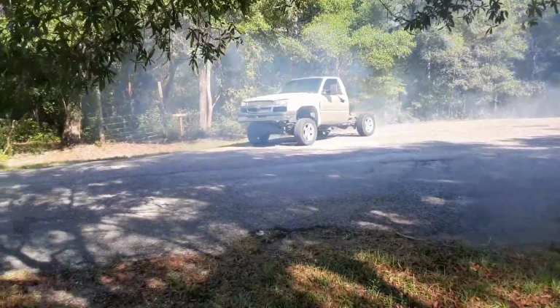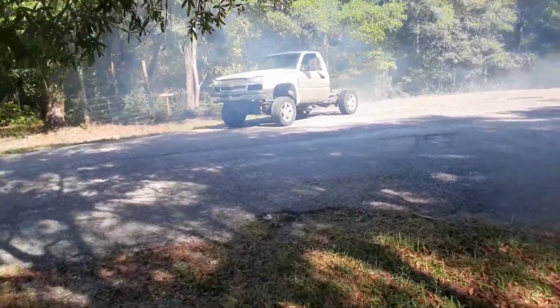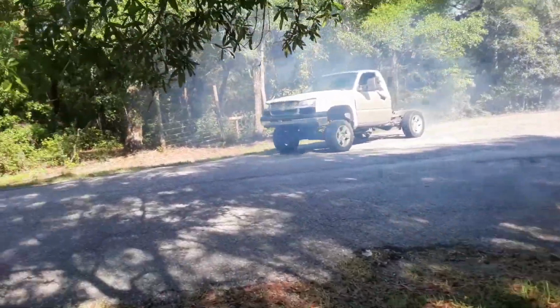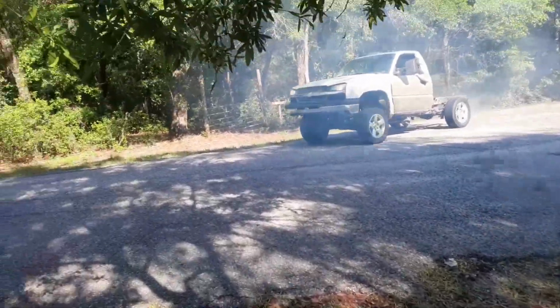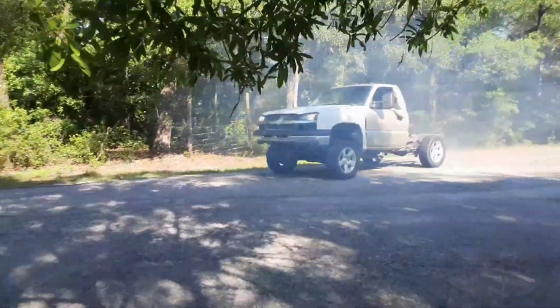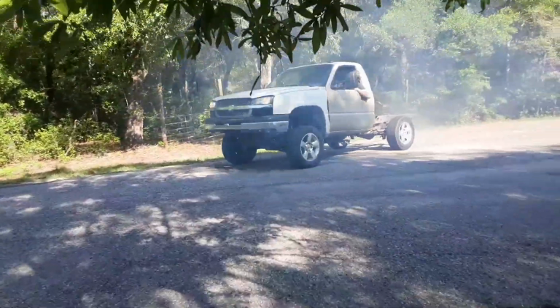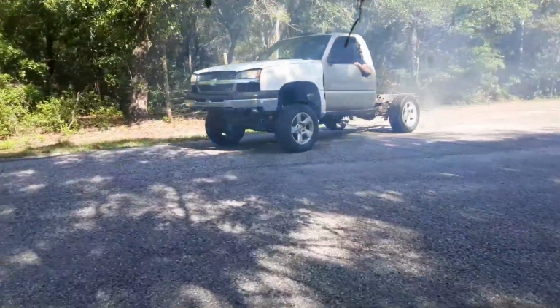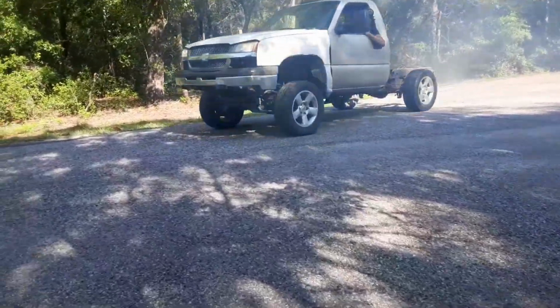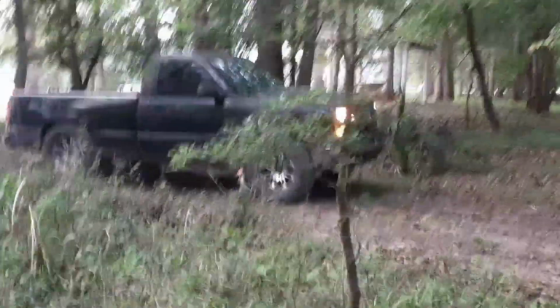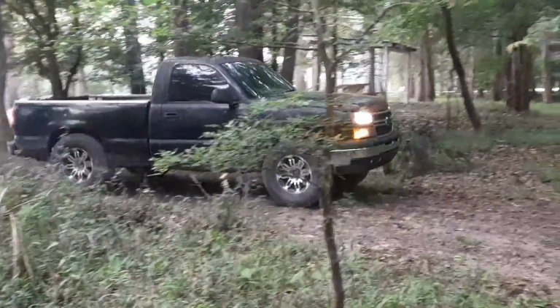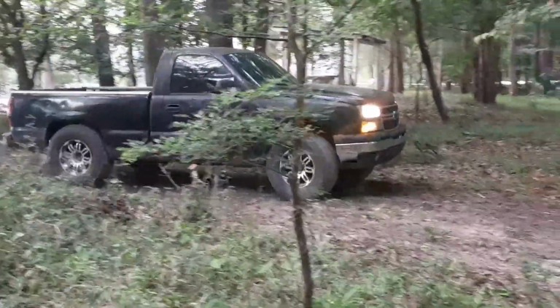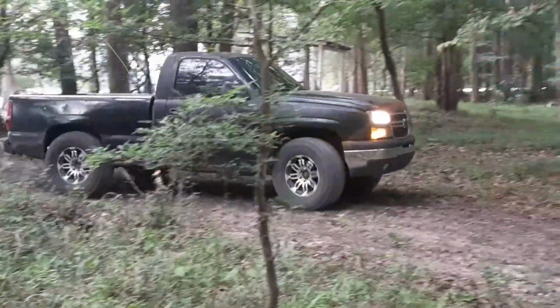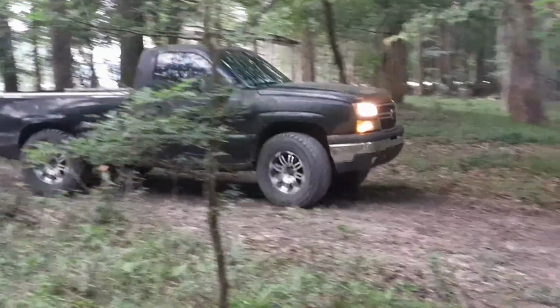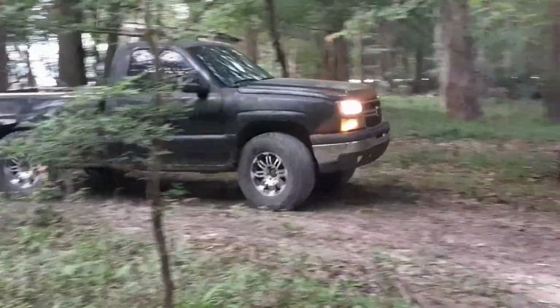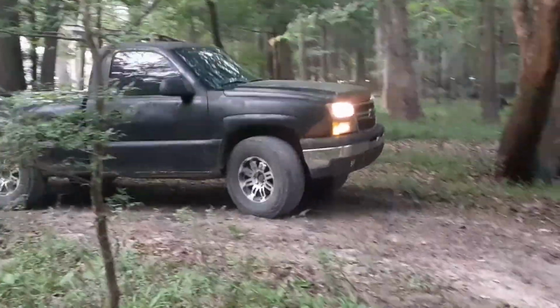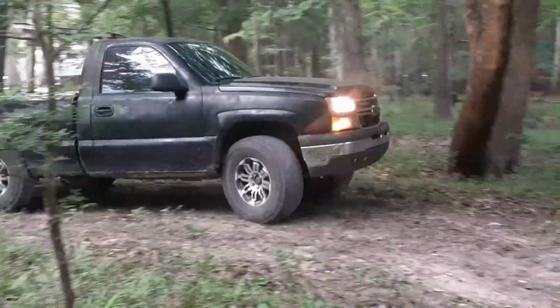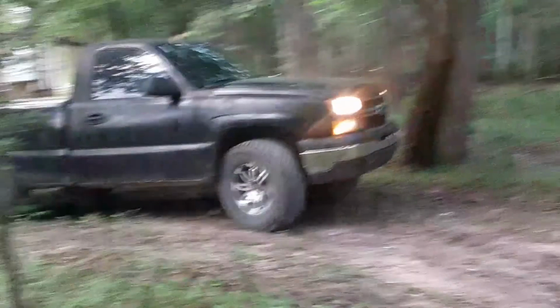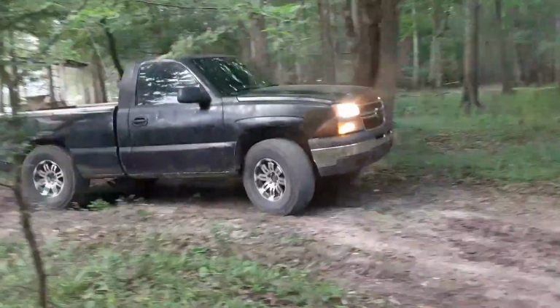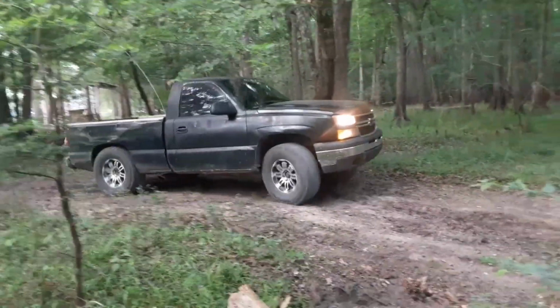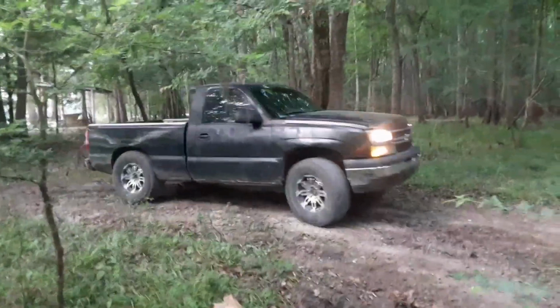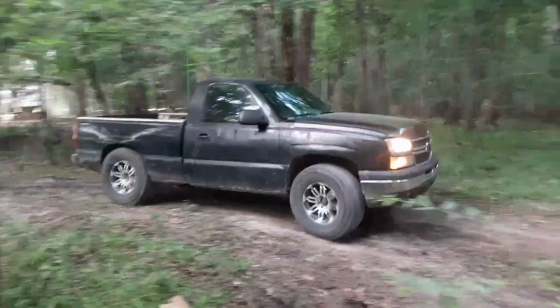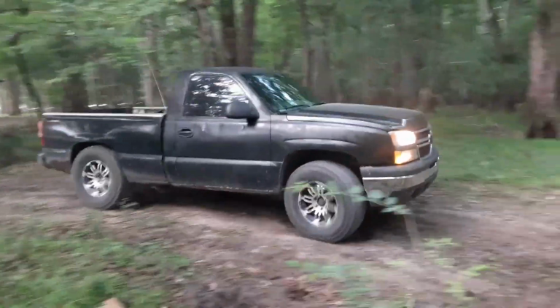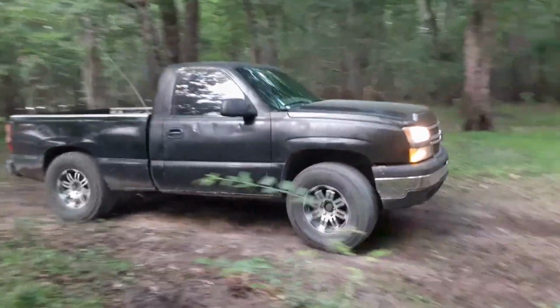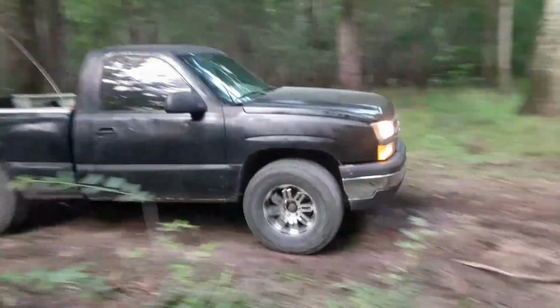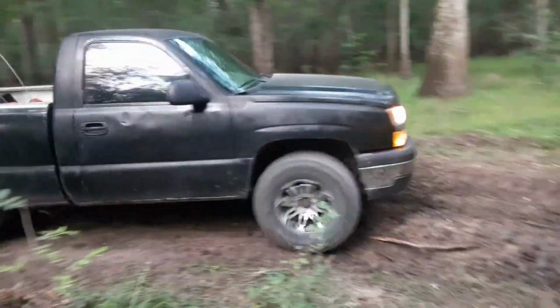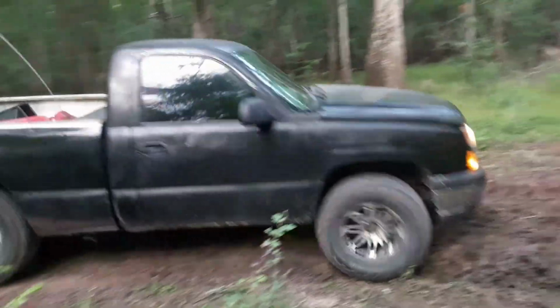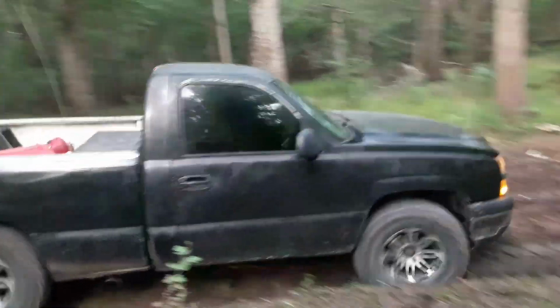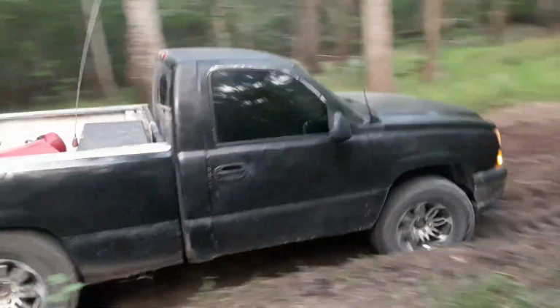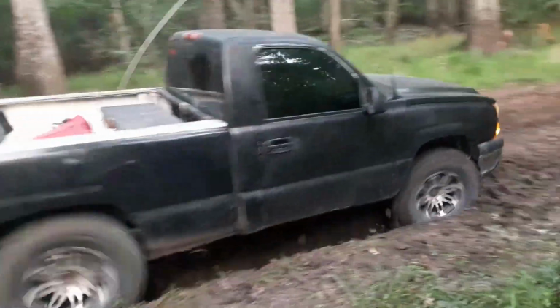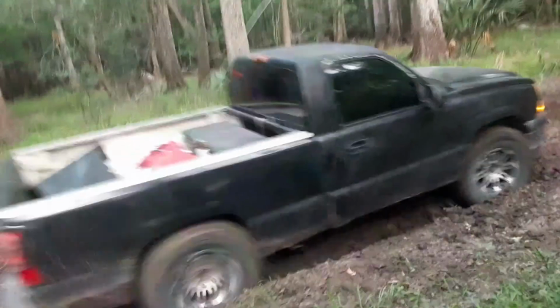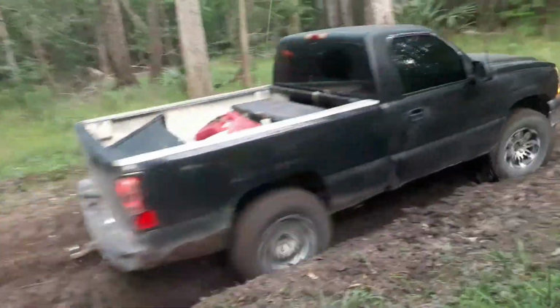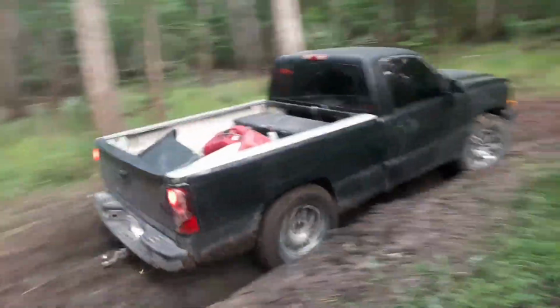This will be the only video with this truck due to the fact it's been sold. But here's Dusty Sleigh hitting it. Hope you liked the video - thank you for watching, like, comment, and subscribe.